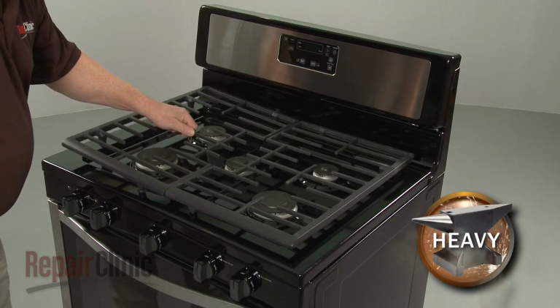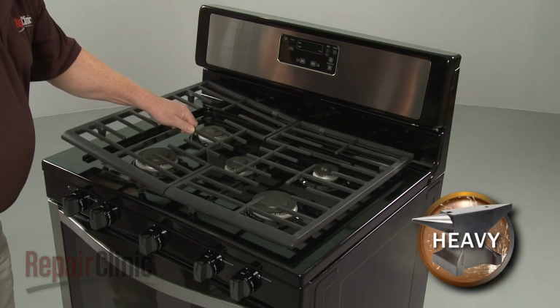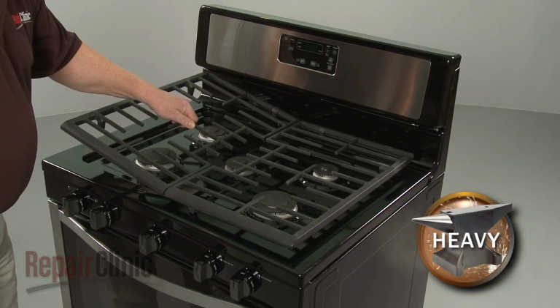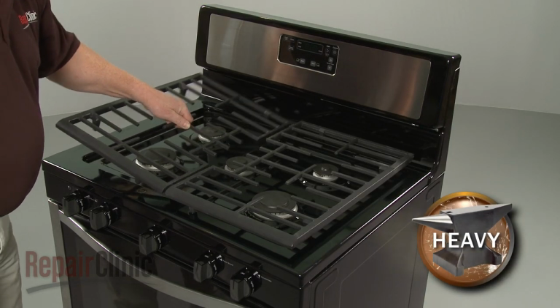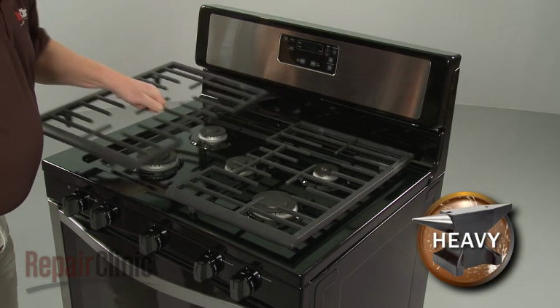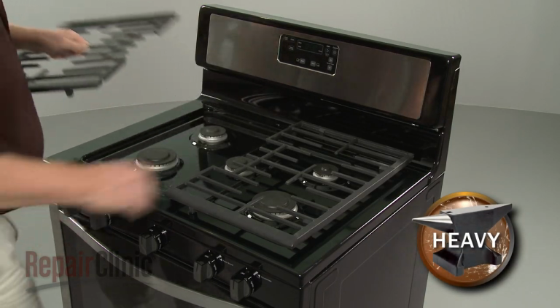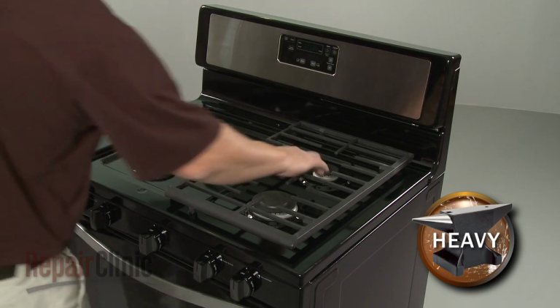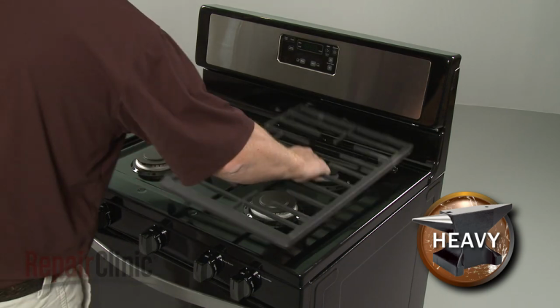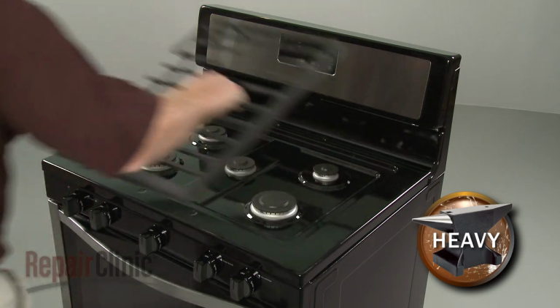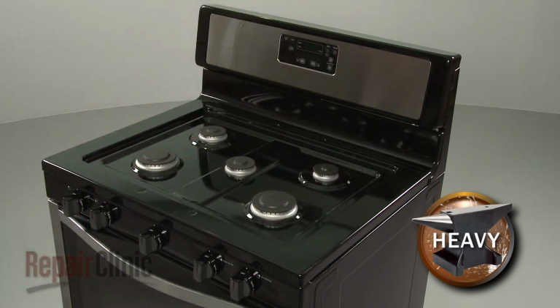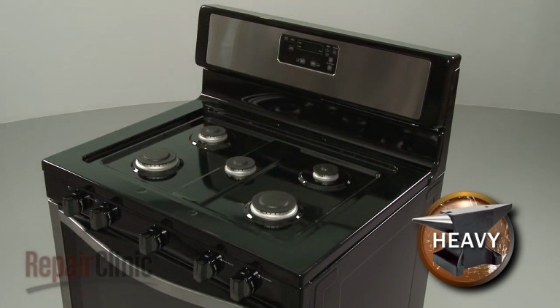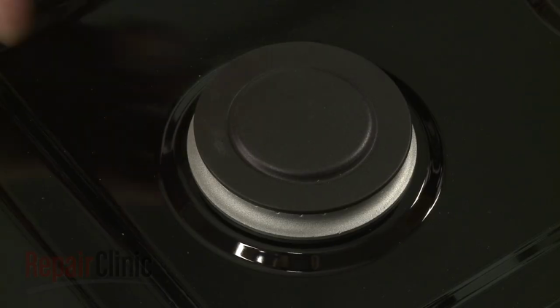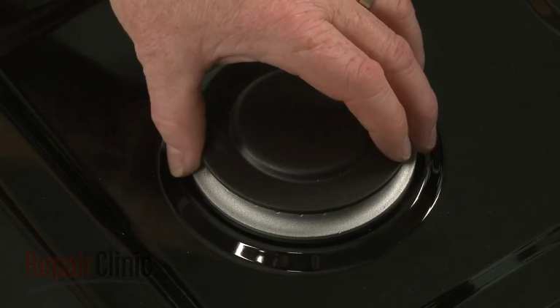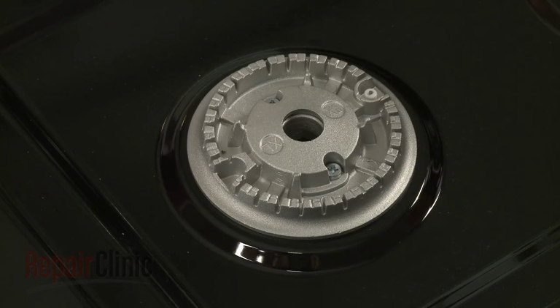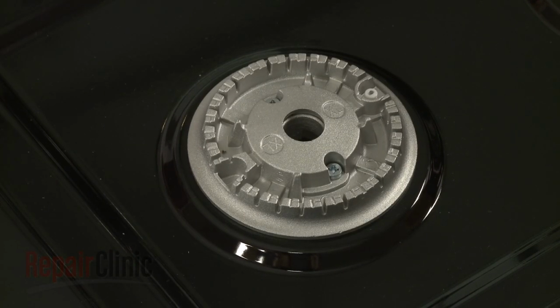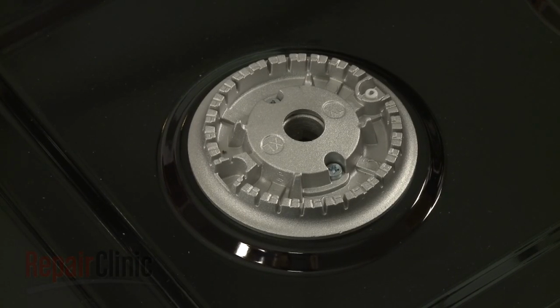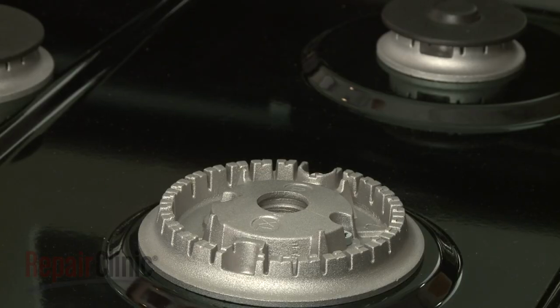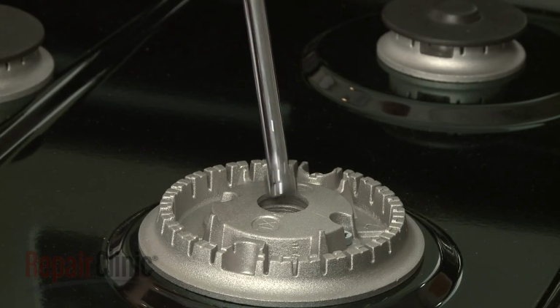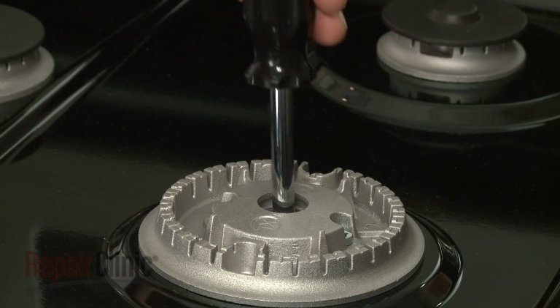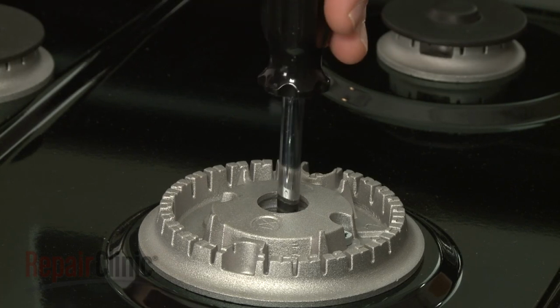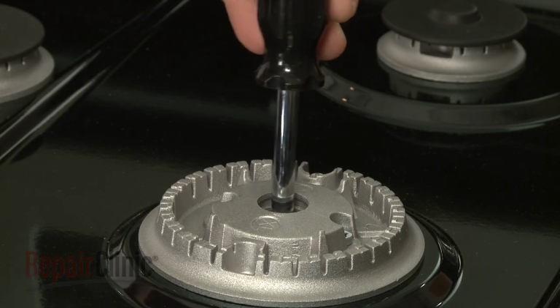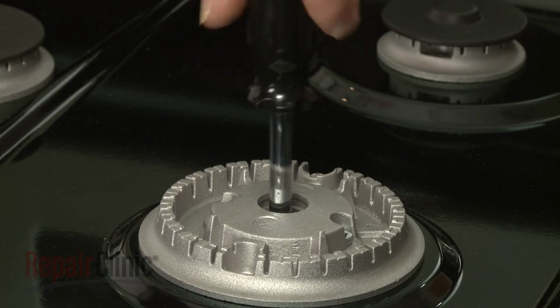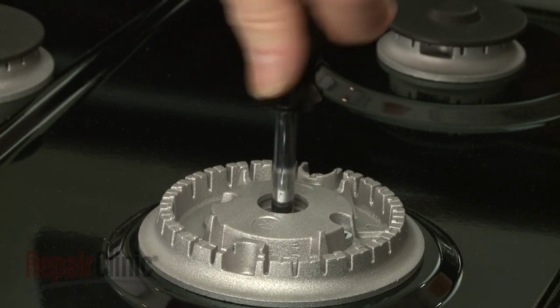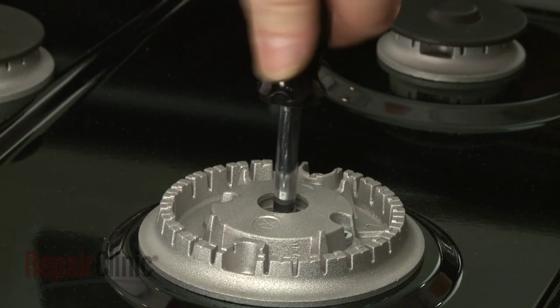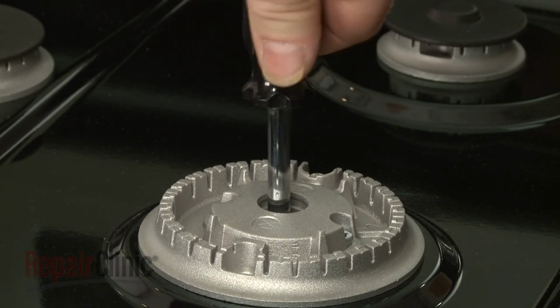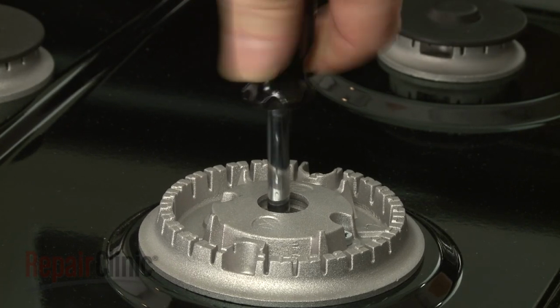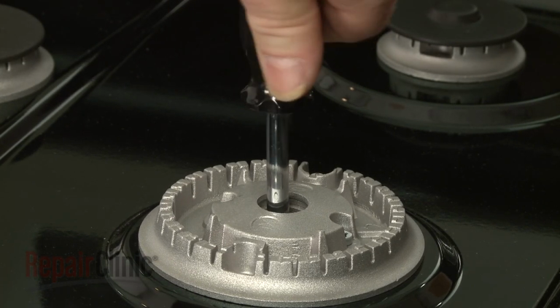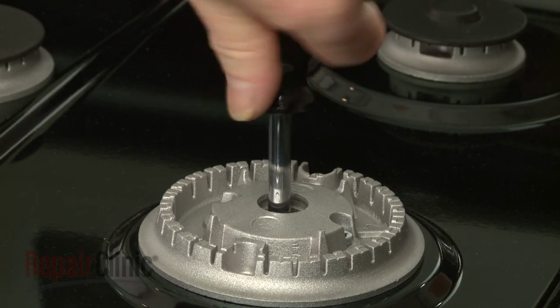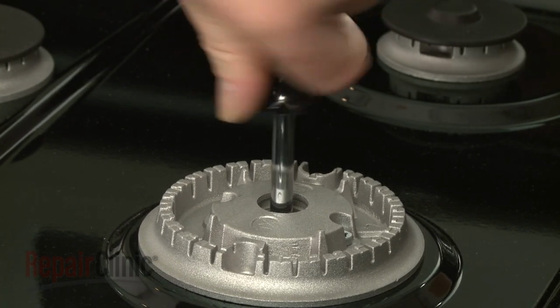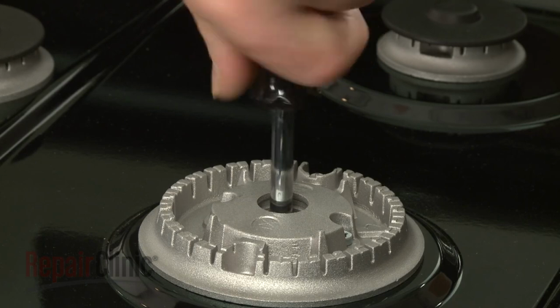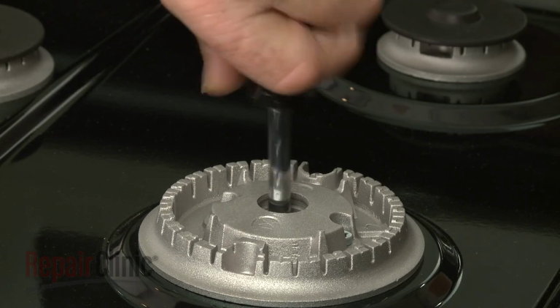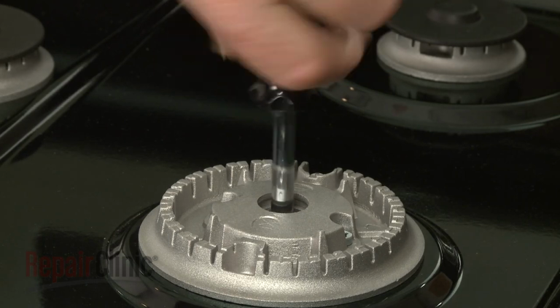Carefully lift off the burner grates and remove the right front burner cap. Insert a 7mm nut driver through the hole in the burner head and use it to unthread the natural gas orifice from the holder.